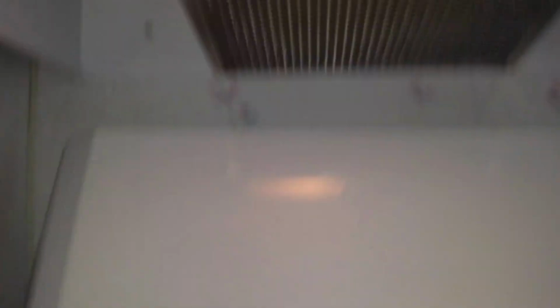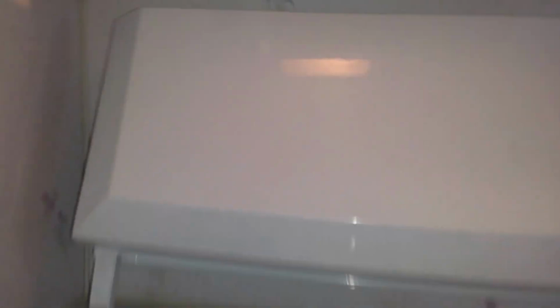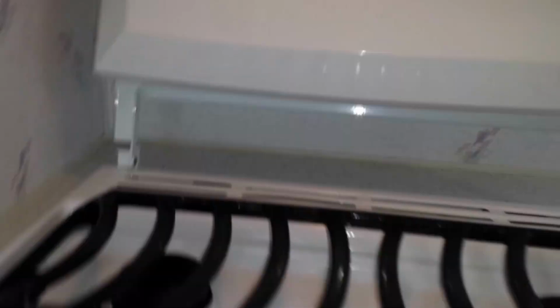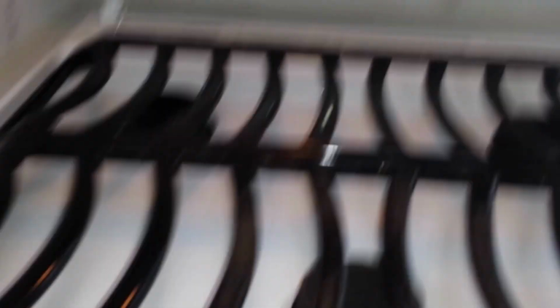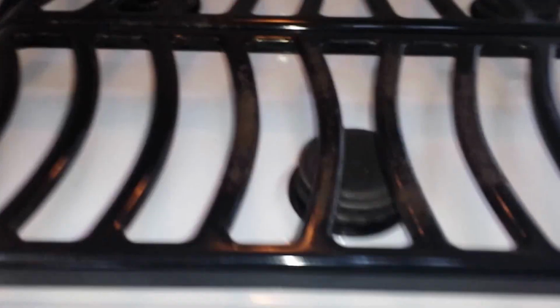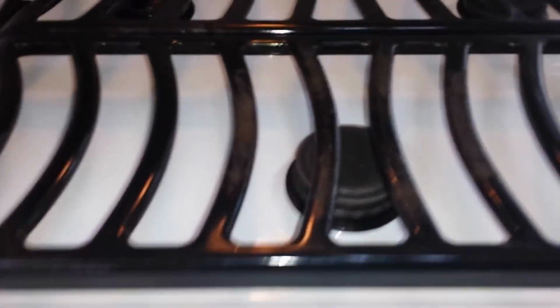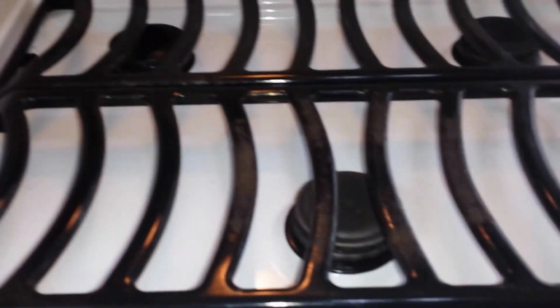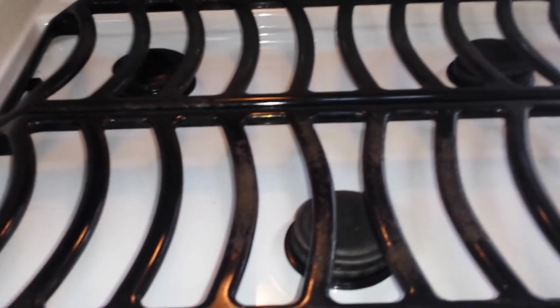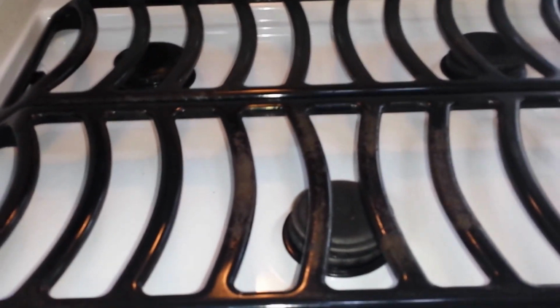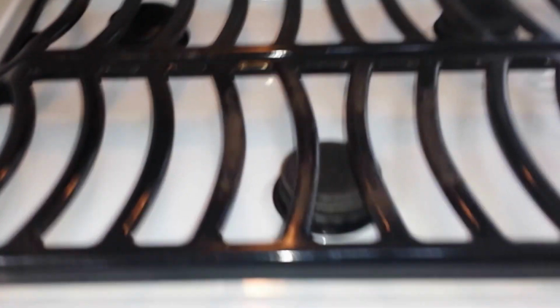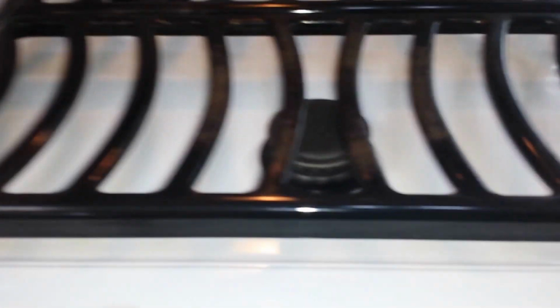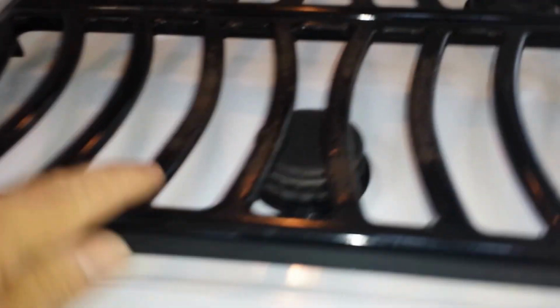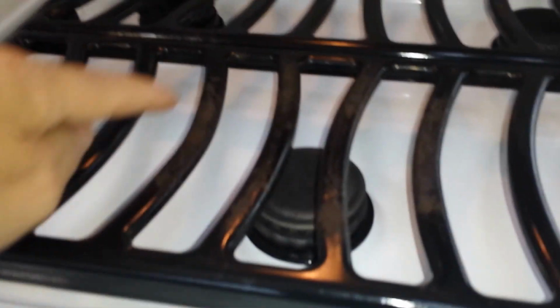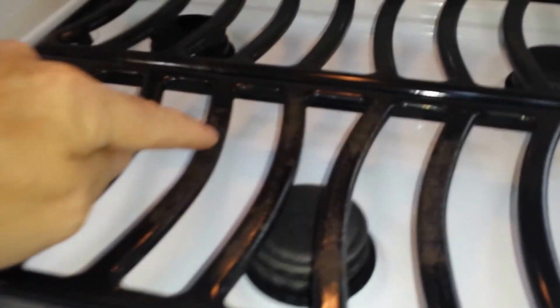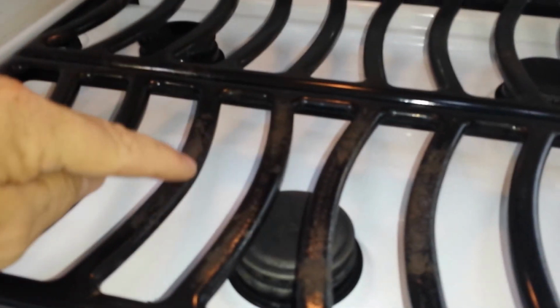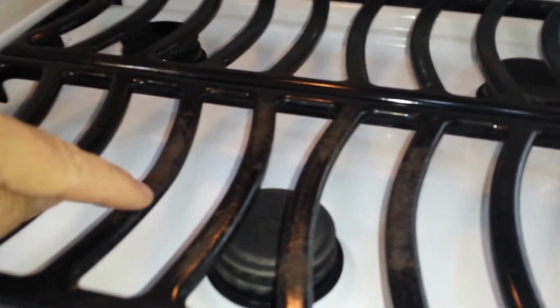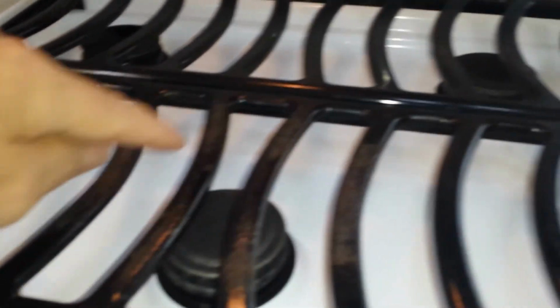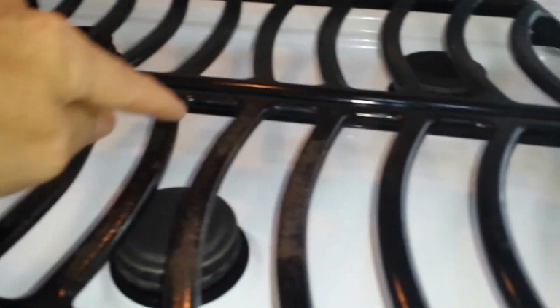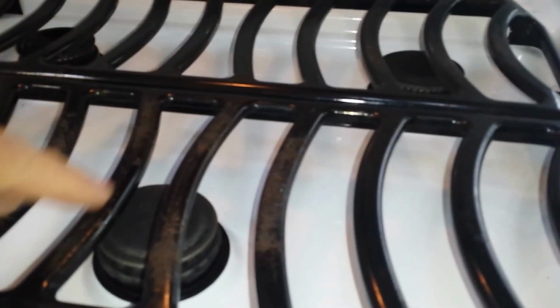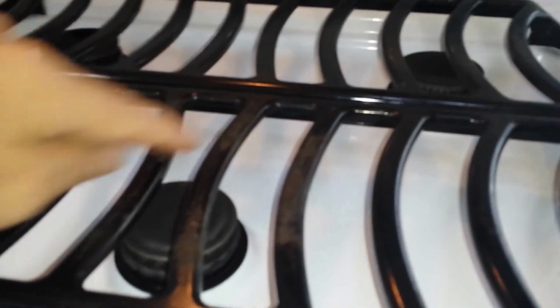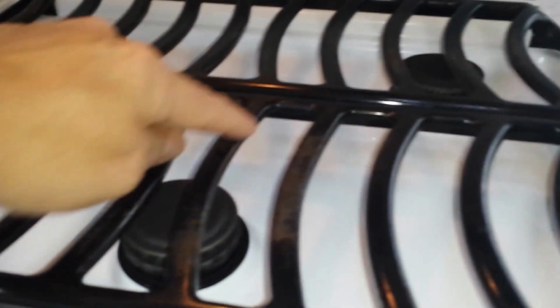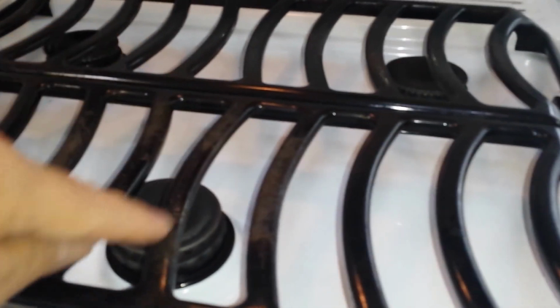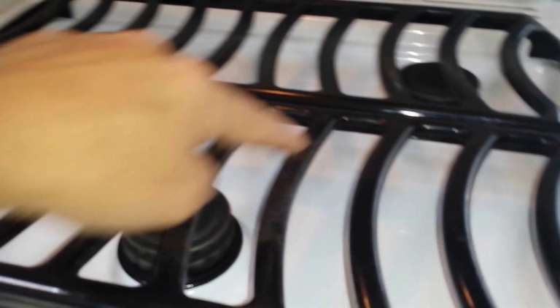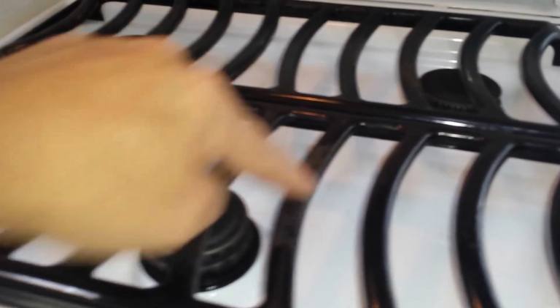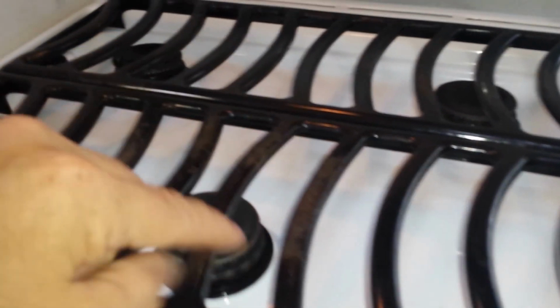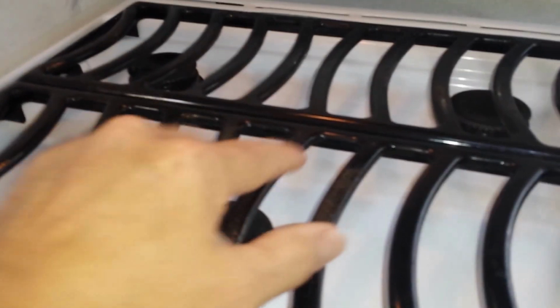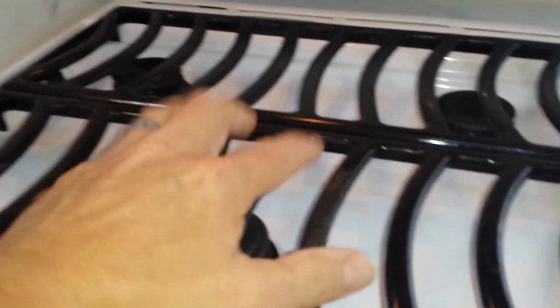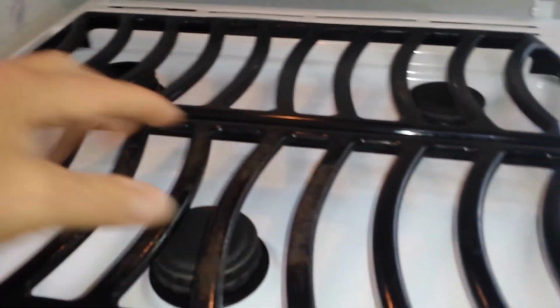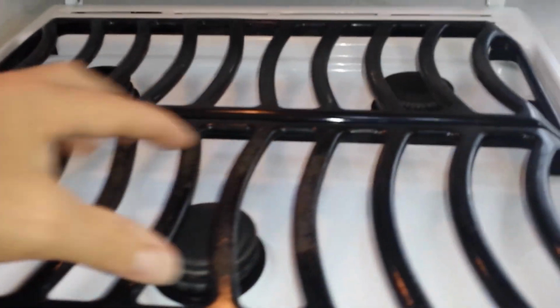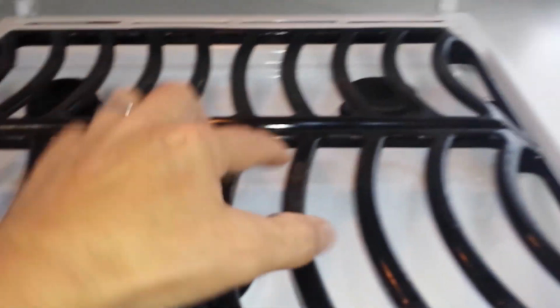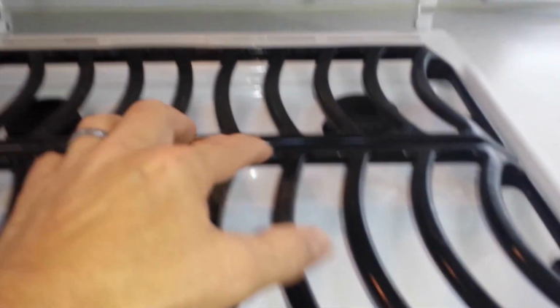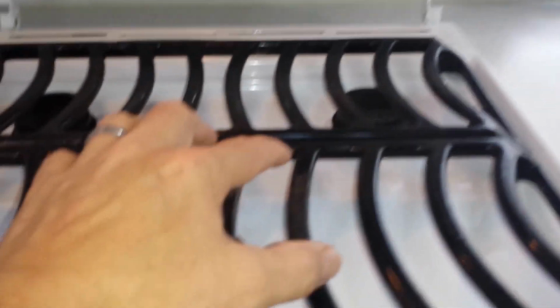Everything's clean. There's wear here where it heats up, and some back here. I have not looked at how... let's do the front burner.